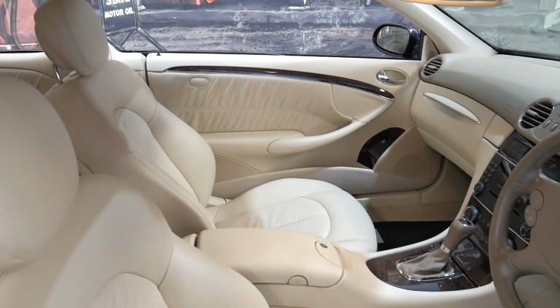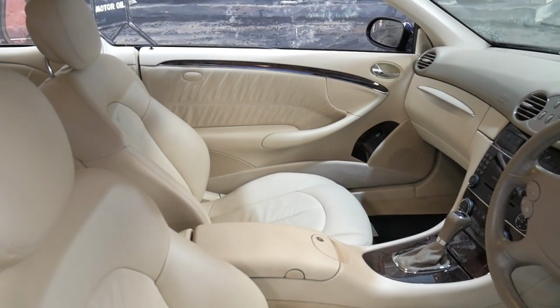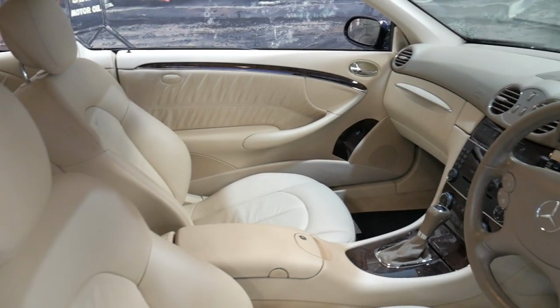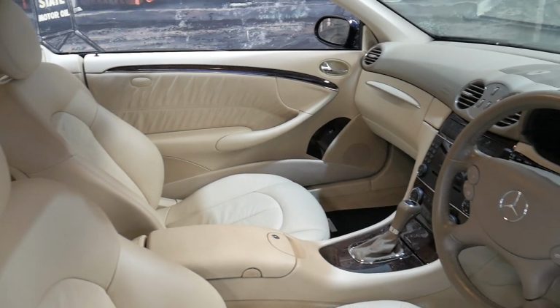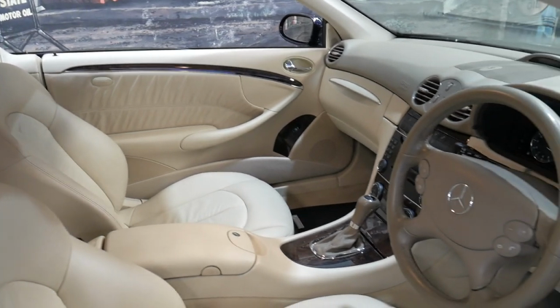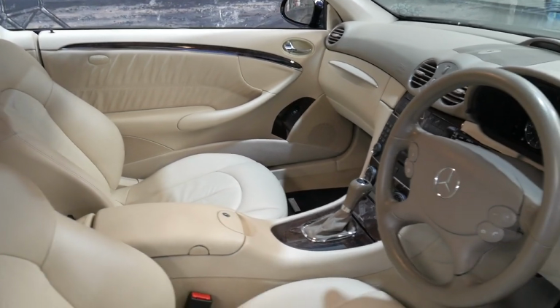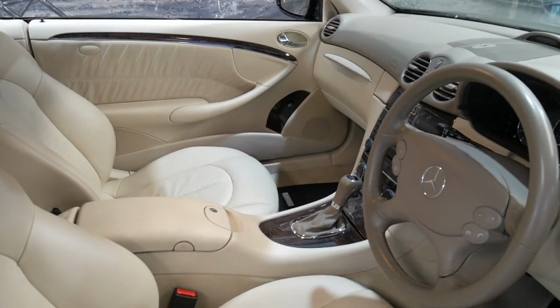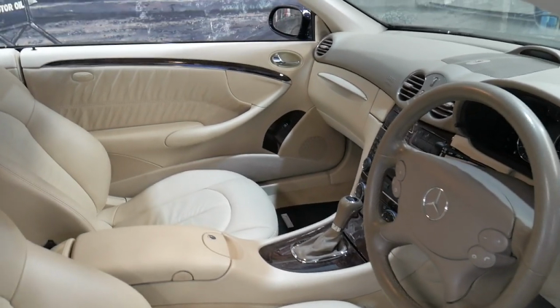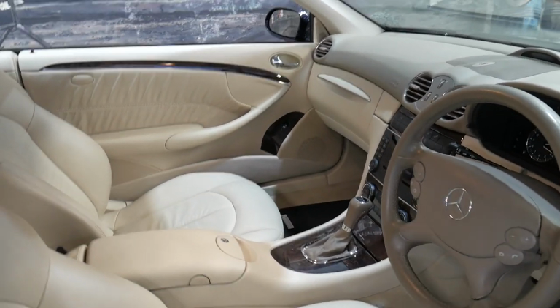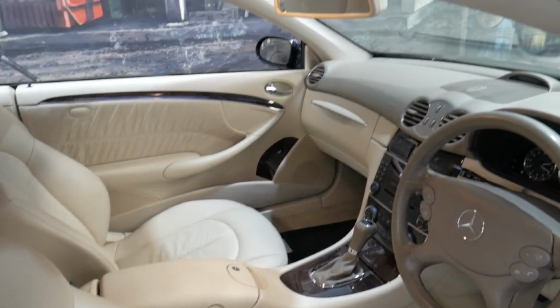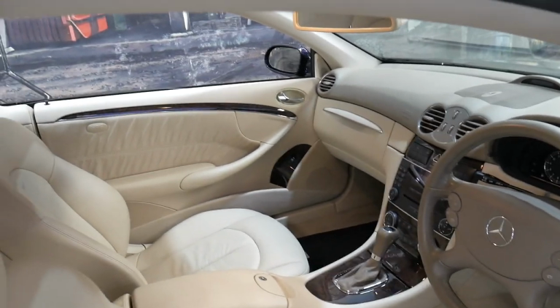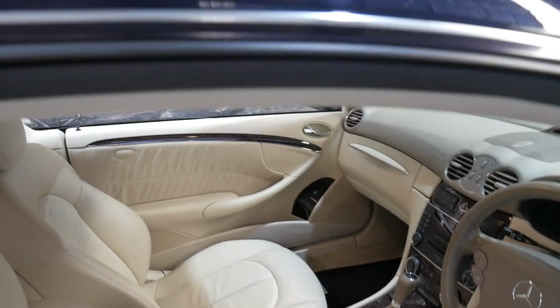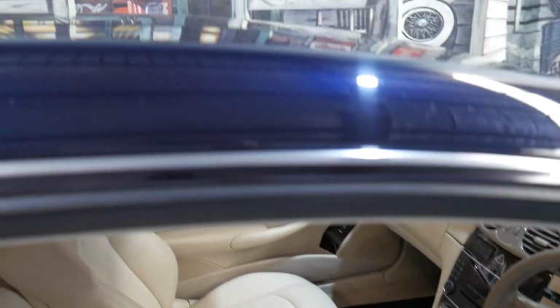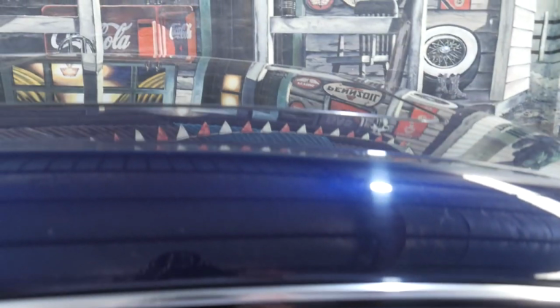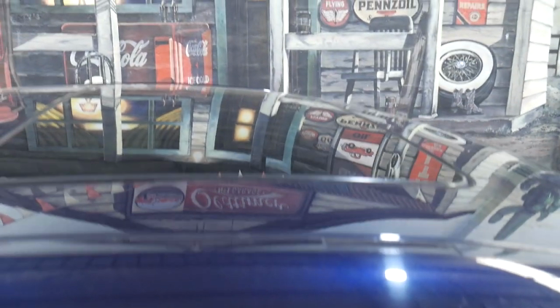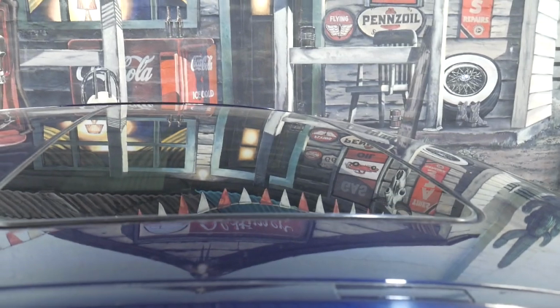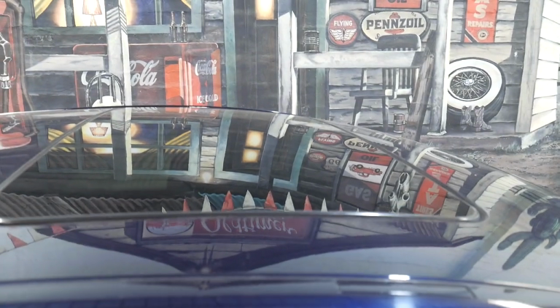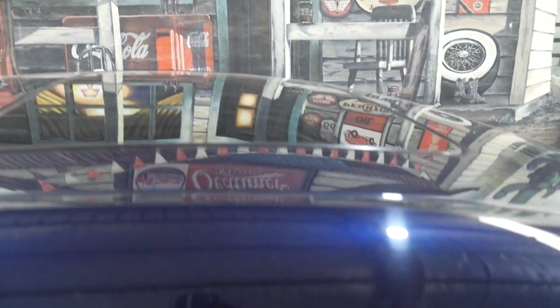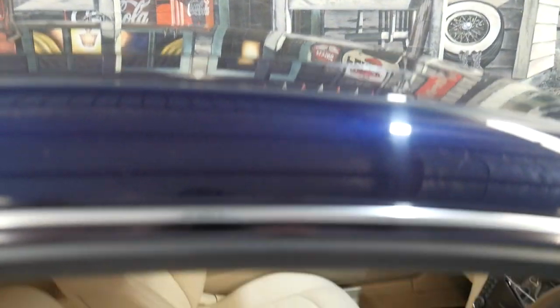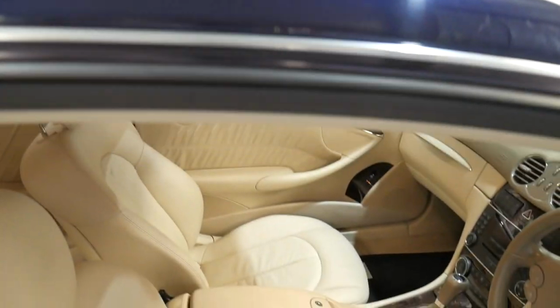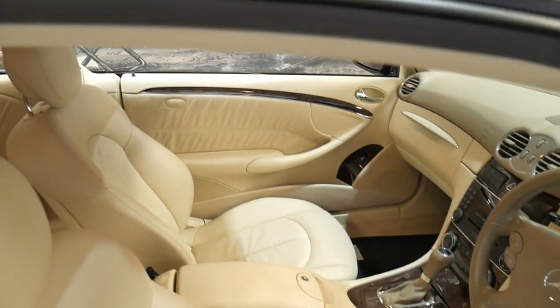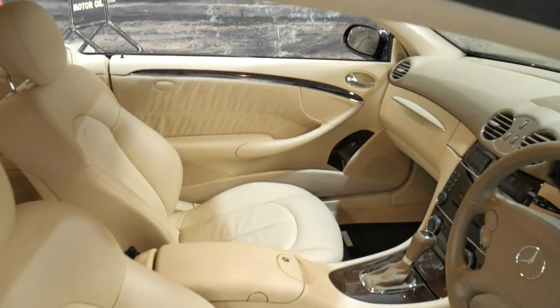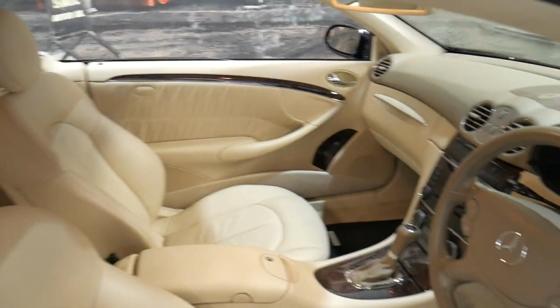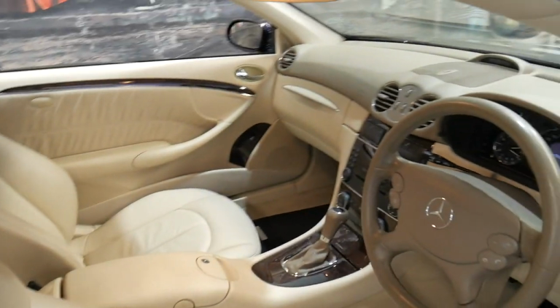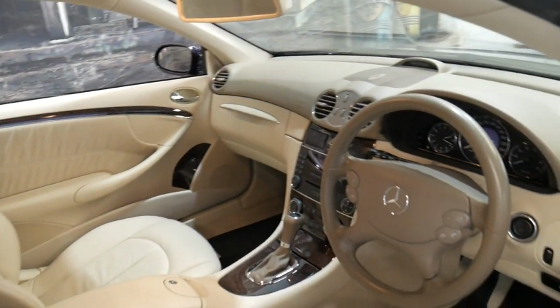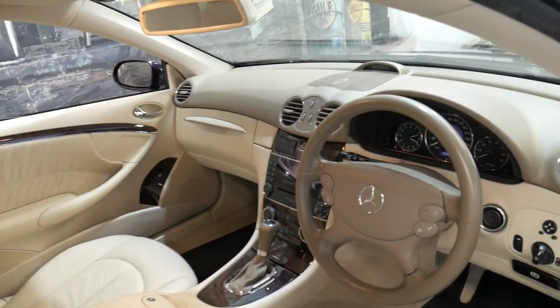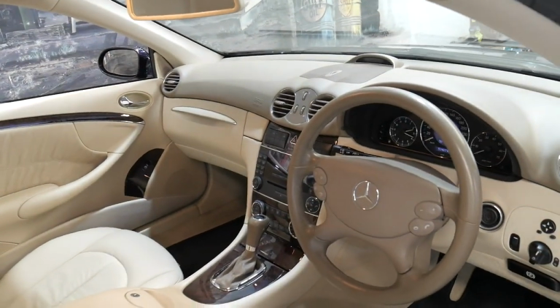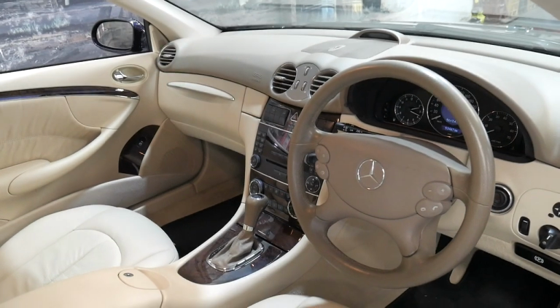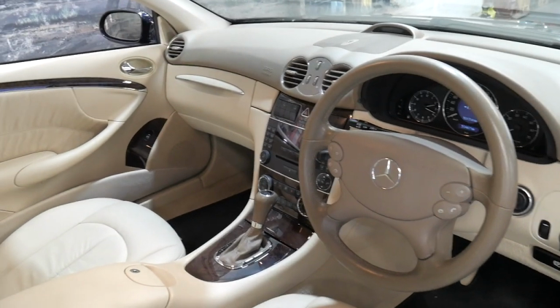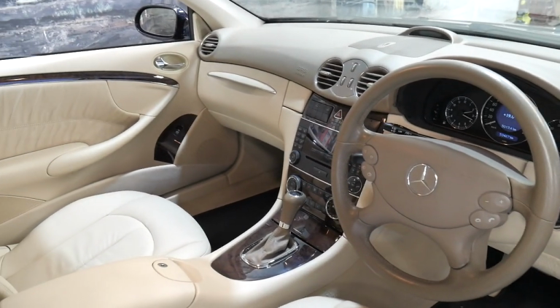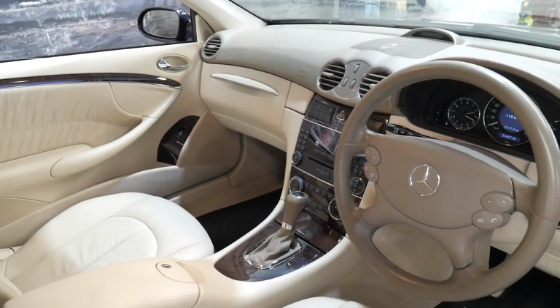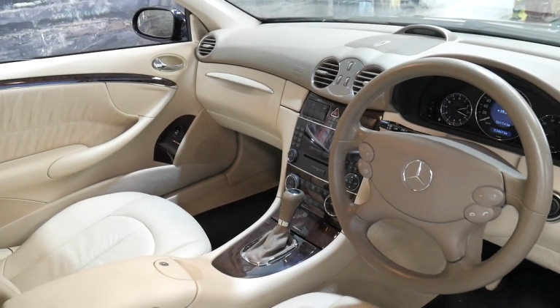Genuine kilometres and fully serviced up to date. It's got climate control and a sunroof. The paintwork and the interior are immaculate.